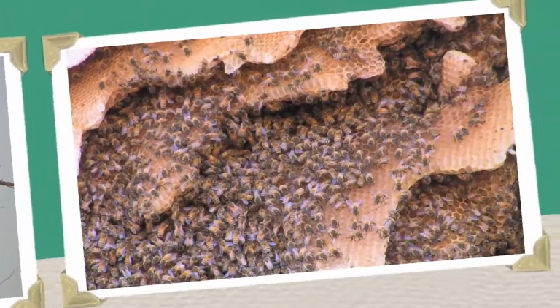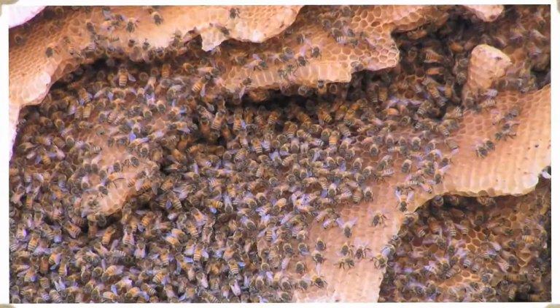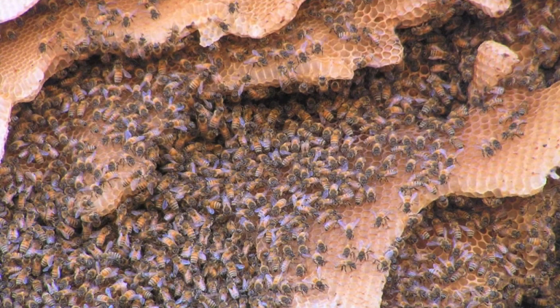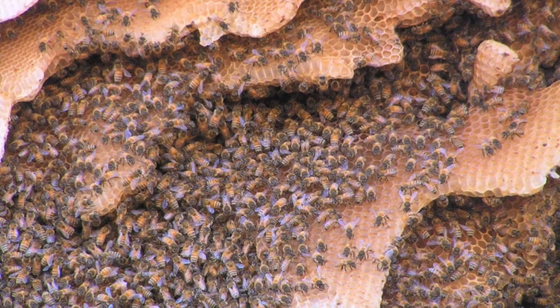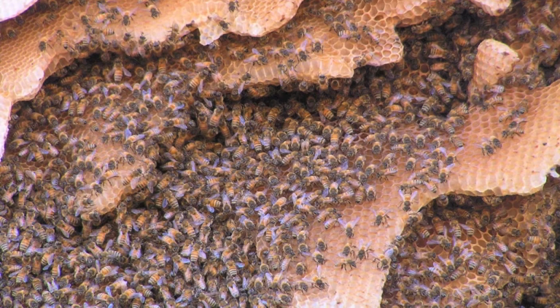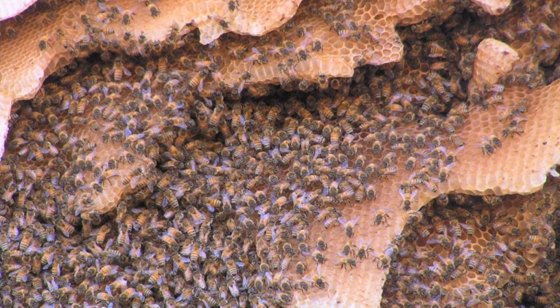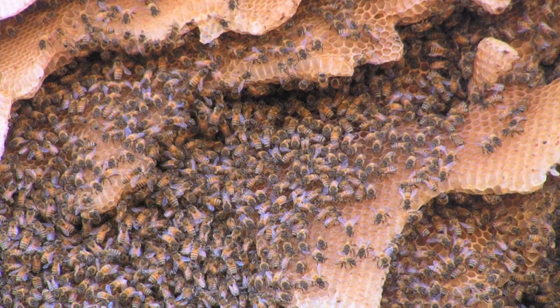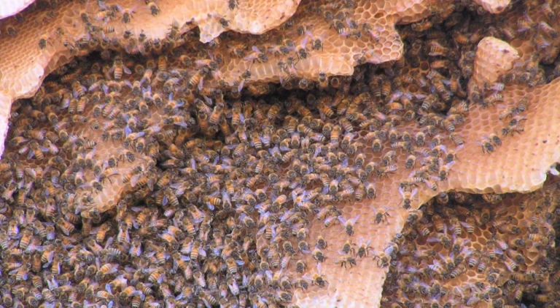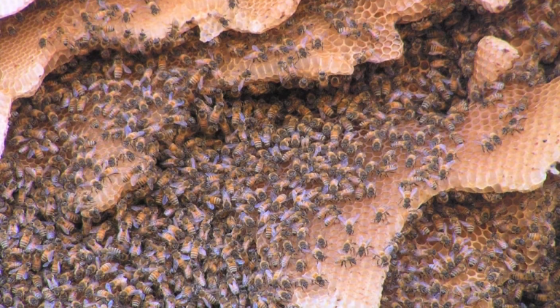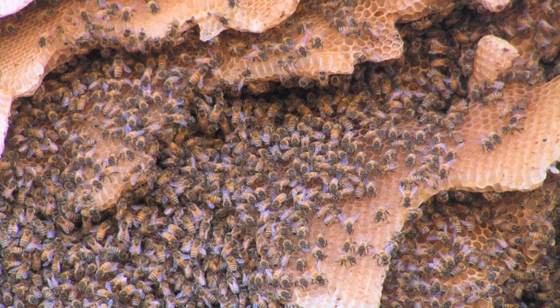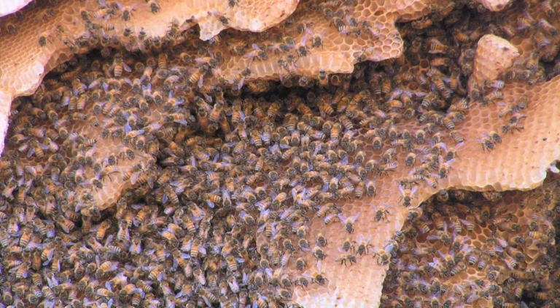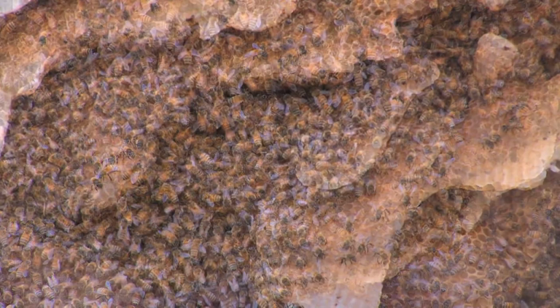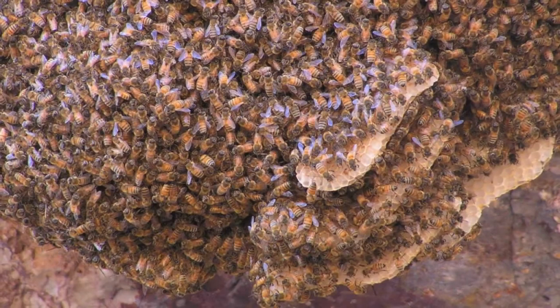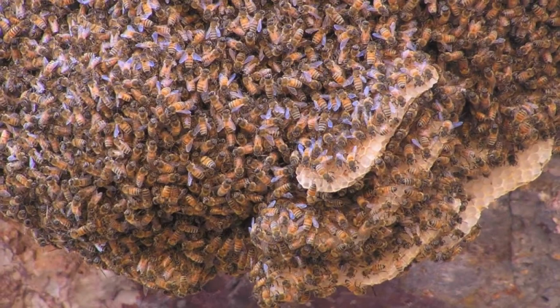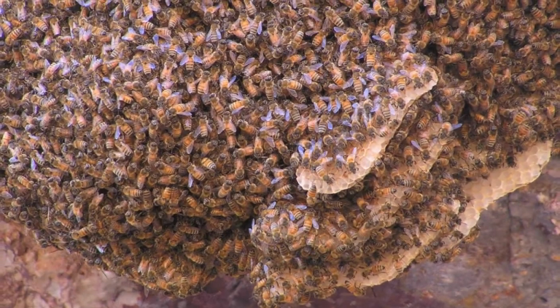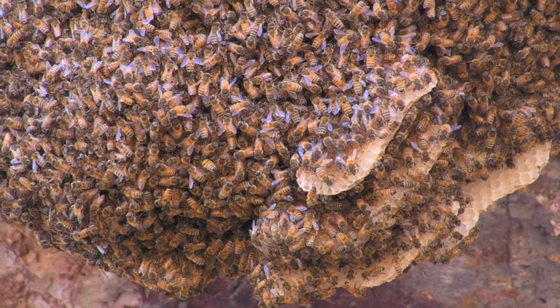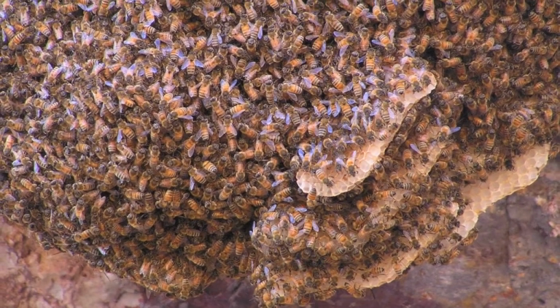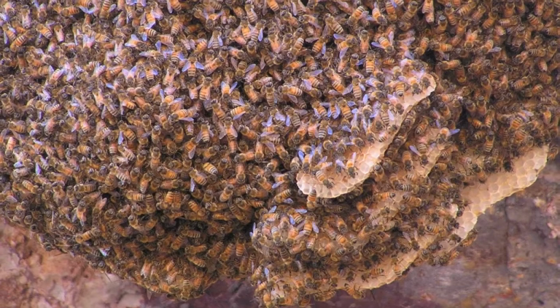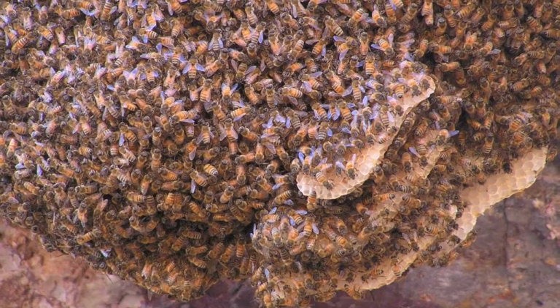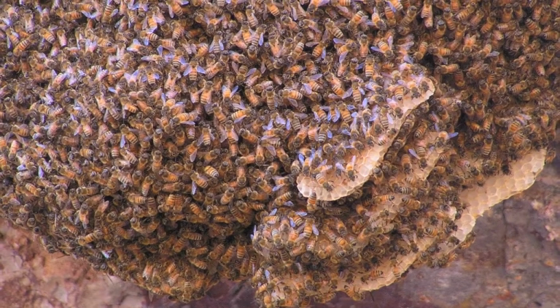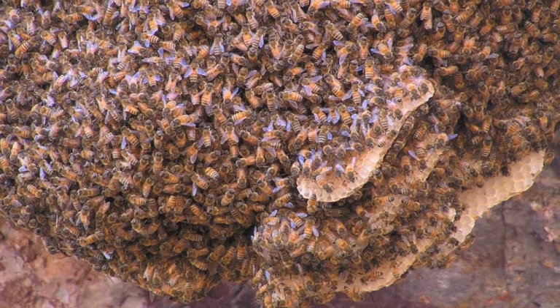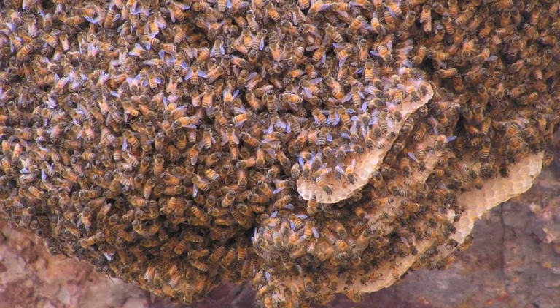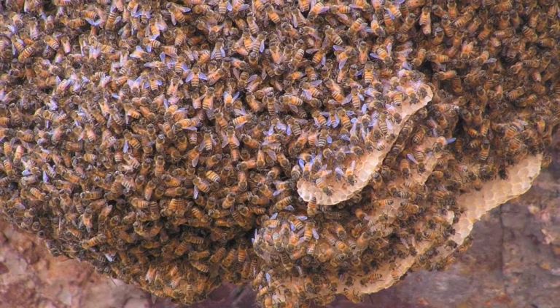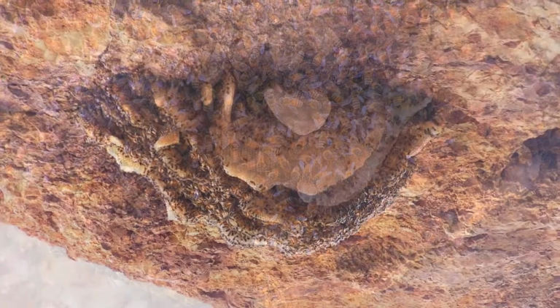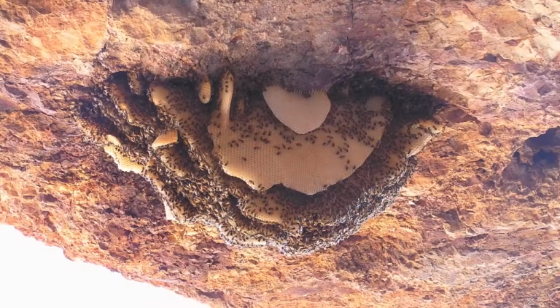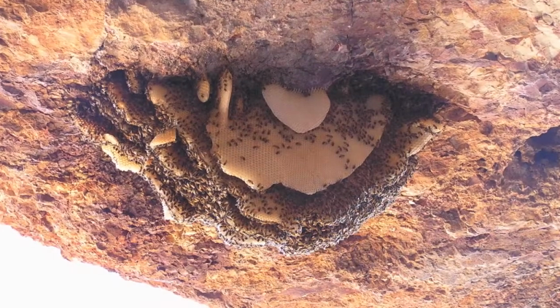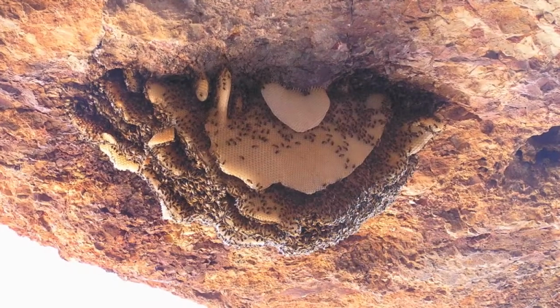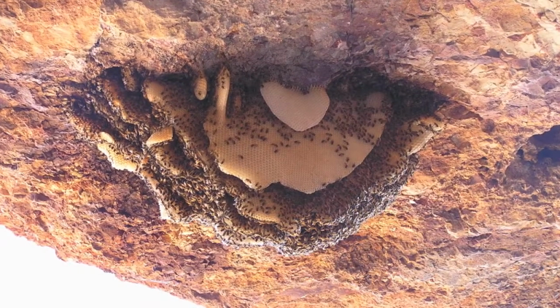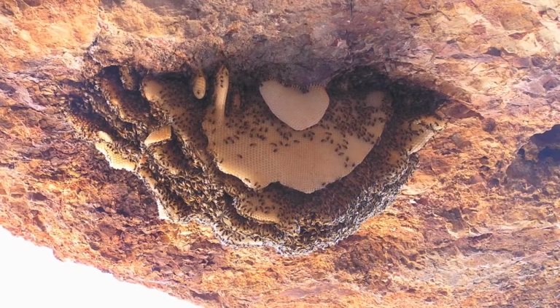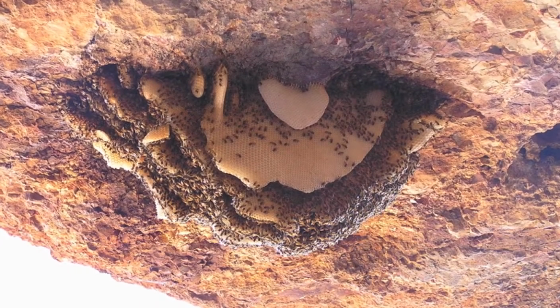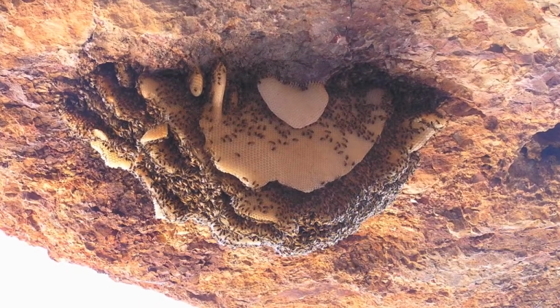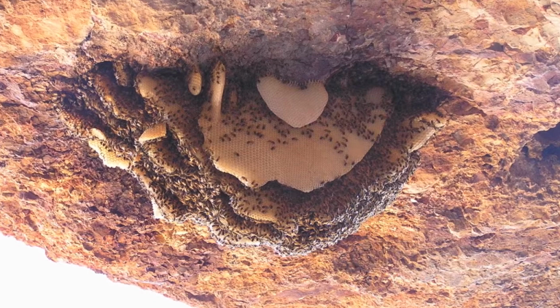This is a beehive — not a native bee, but probably a domestic bee that's built its hive in nature, like hanging off a cliff face. Quite big, almost a metre across this hive.